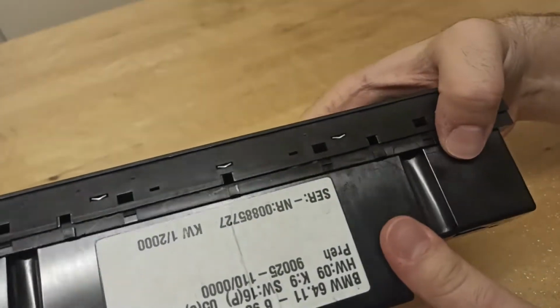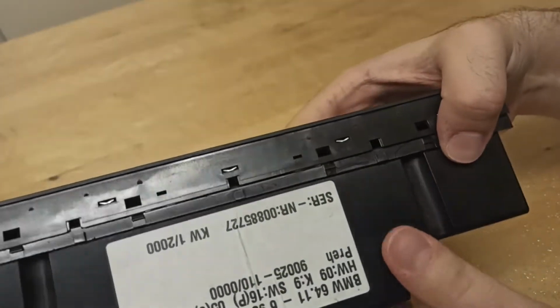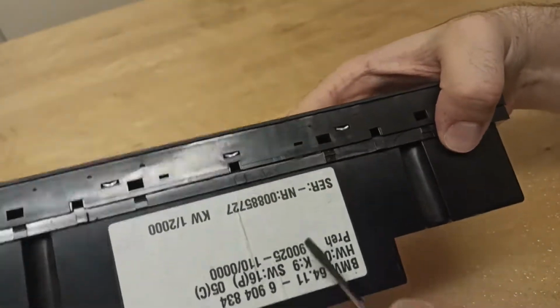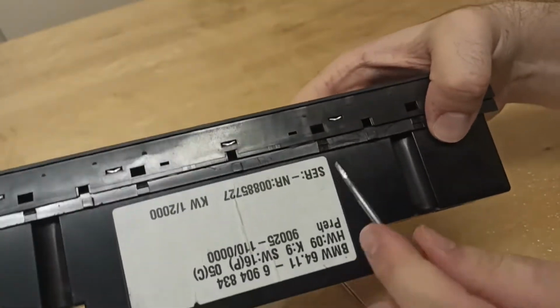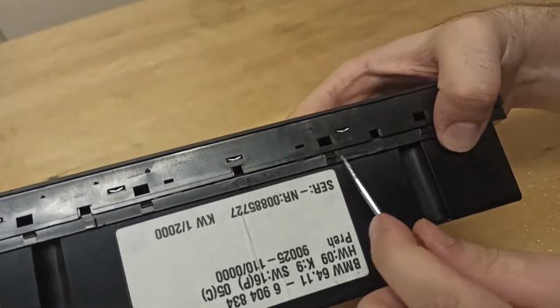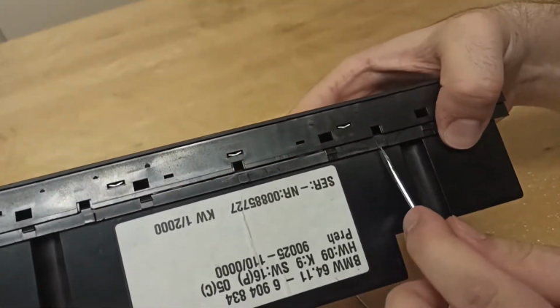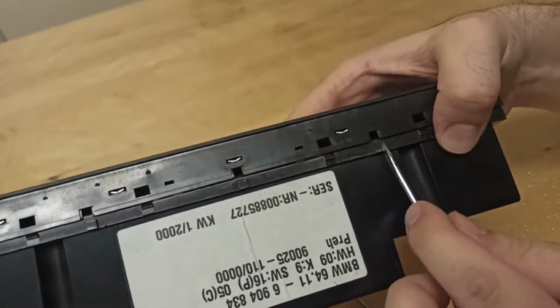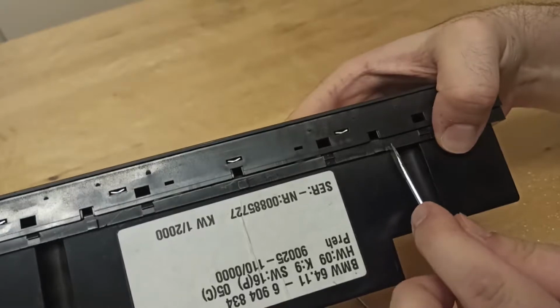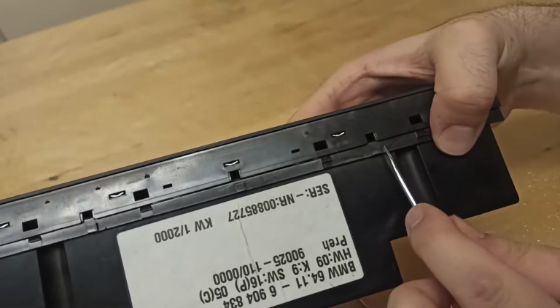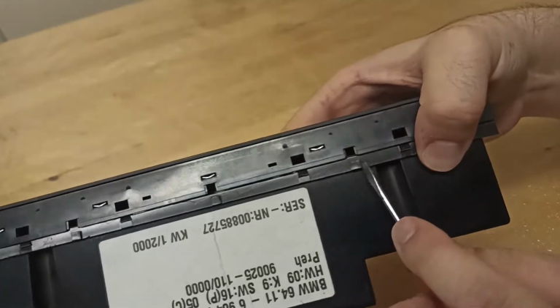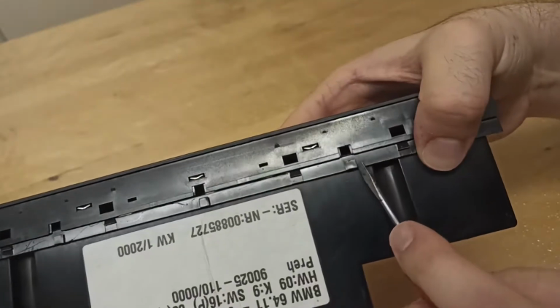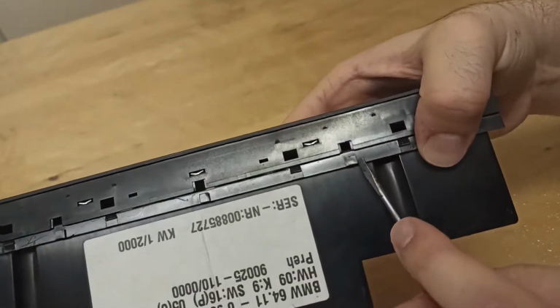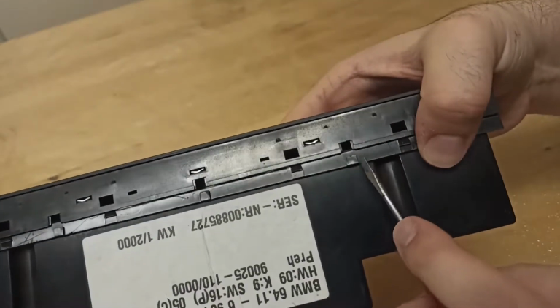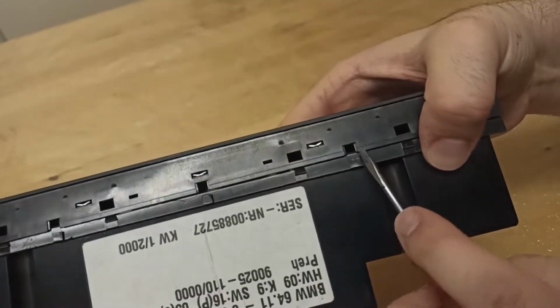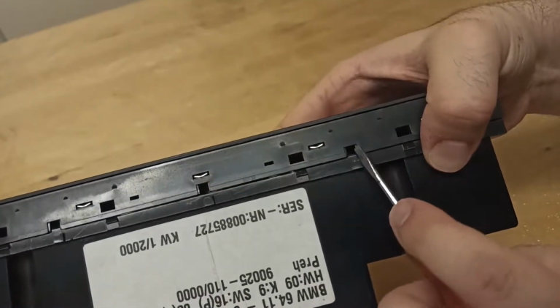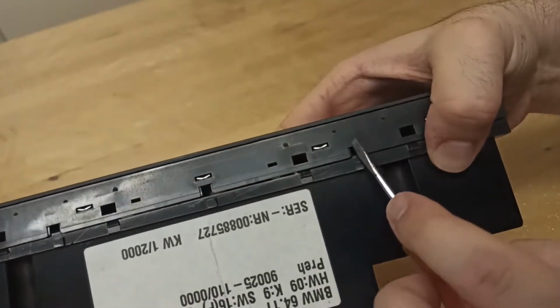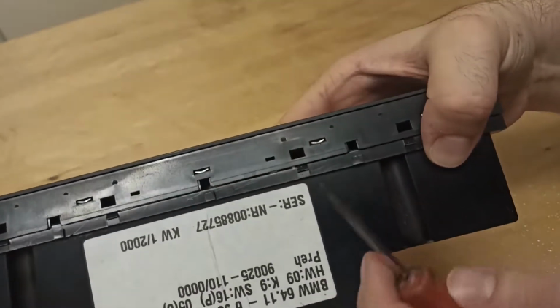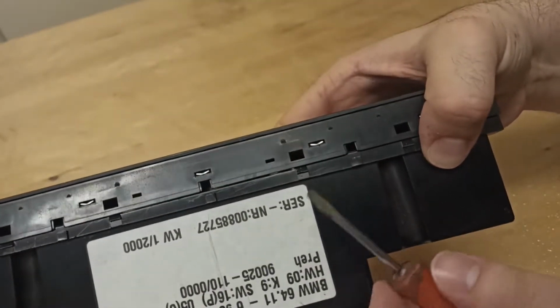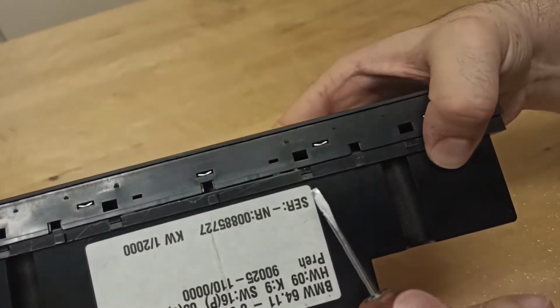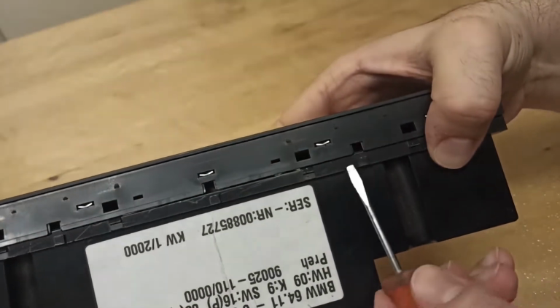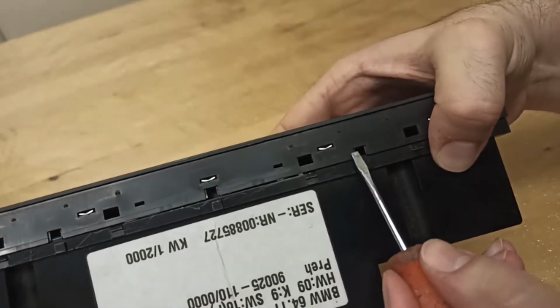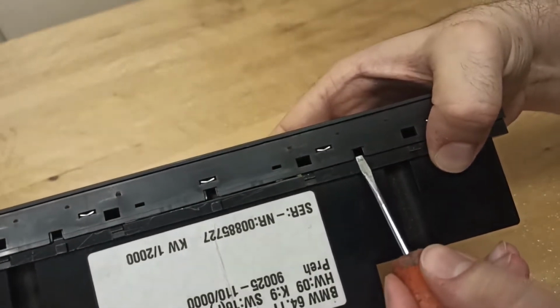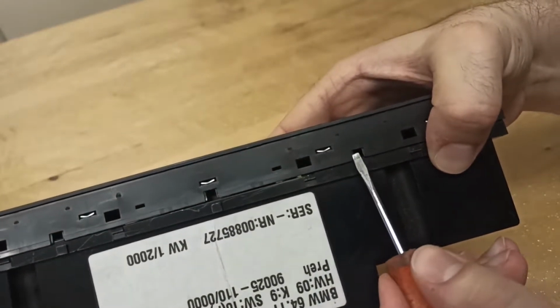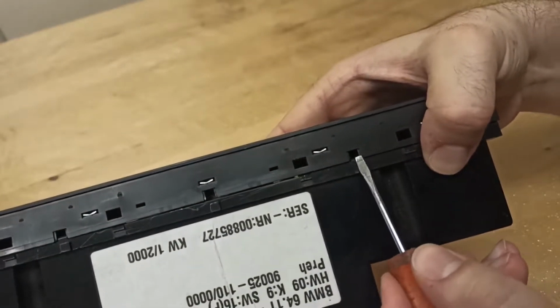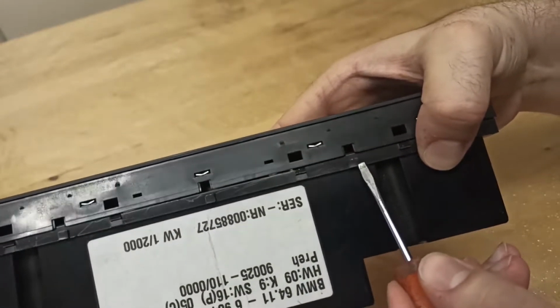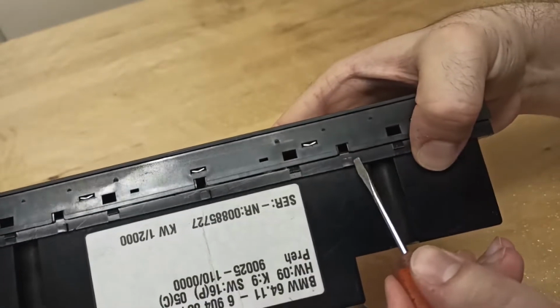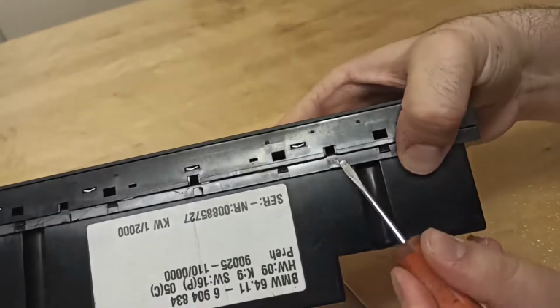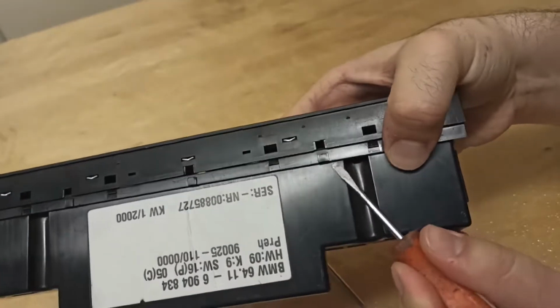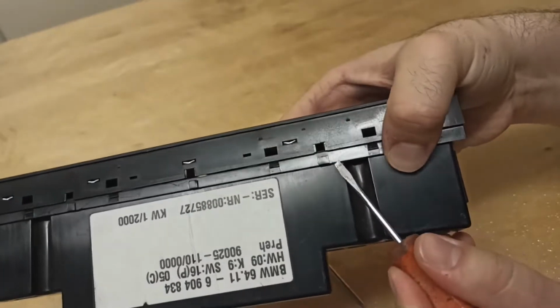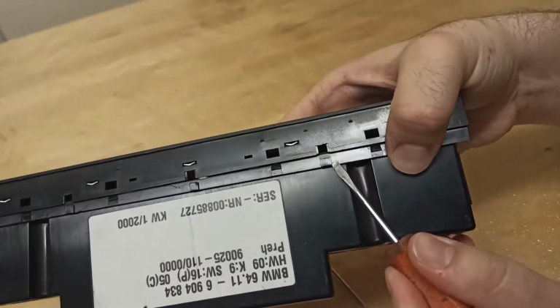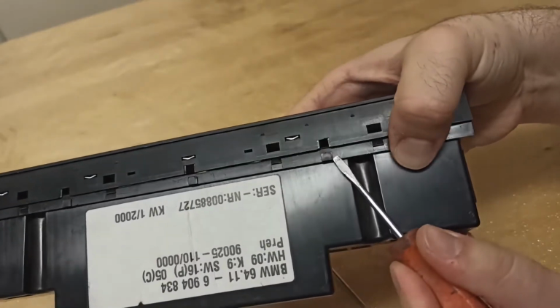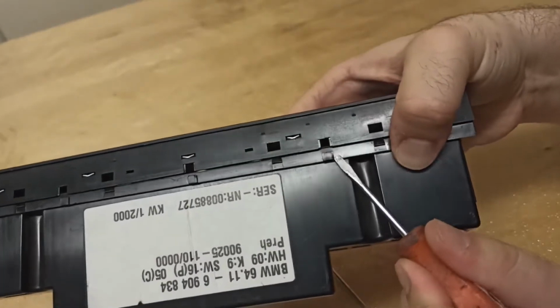There are also plastic rails between the clips. You don't need to do anything with them whilst removing the unit; however, when closing it back on, make sure that you slot the unit to its rail.